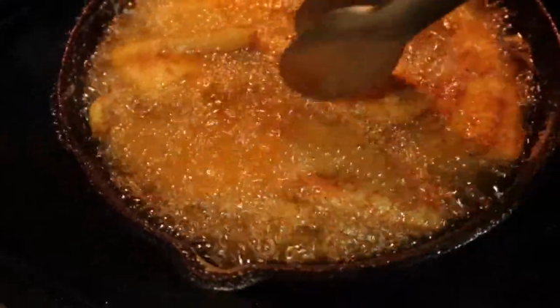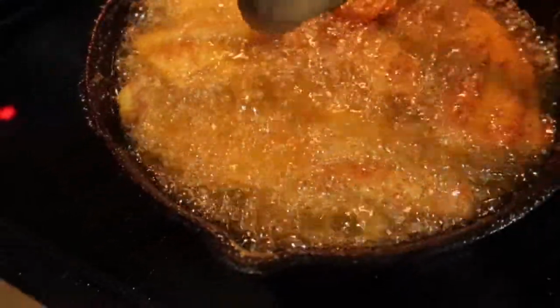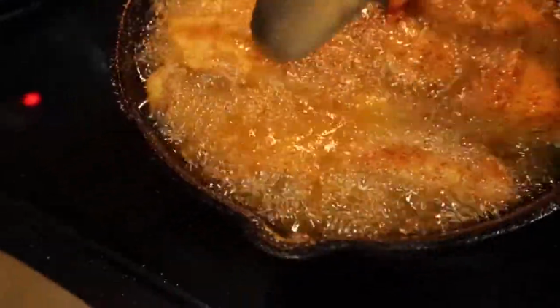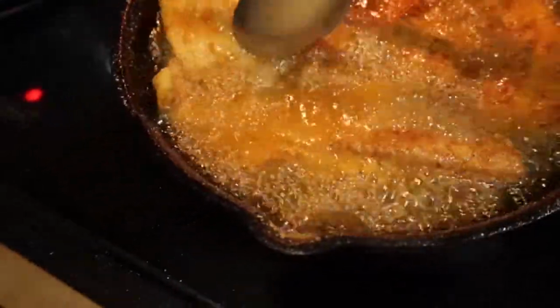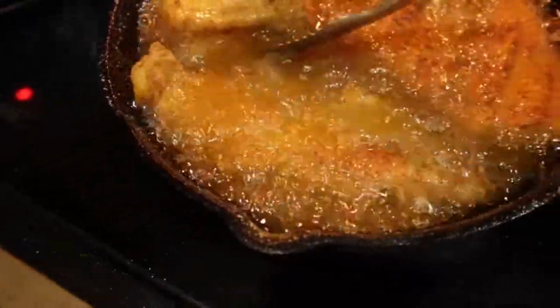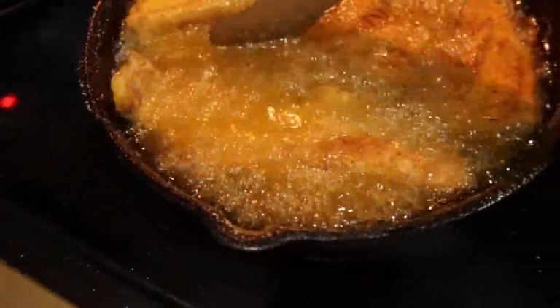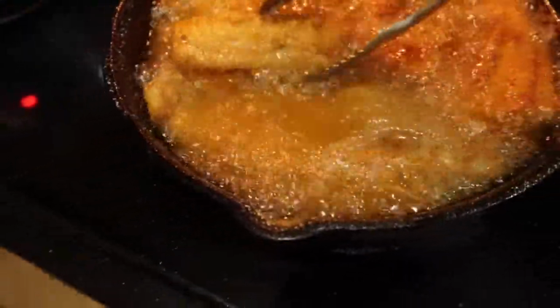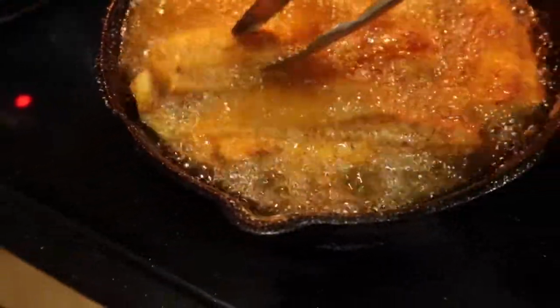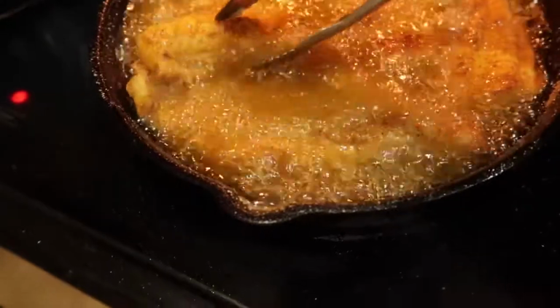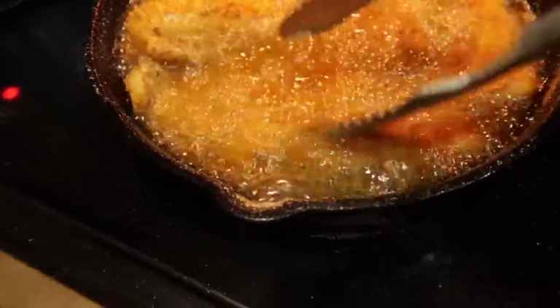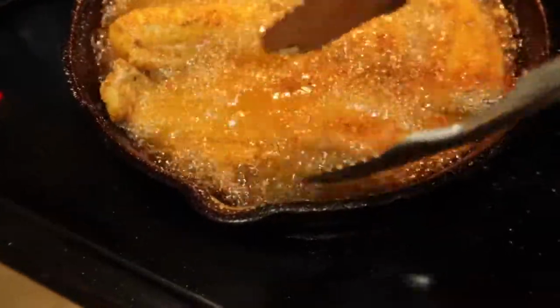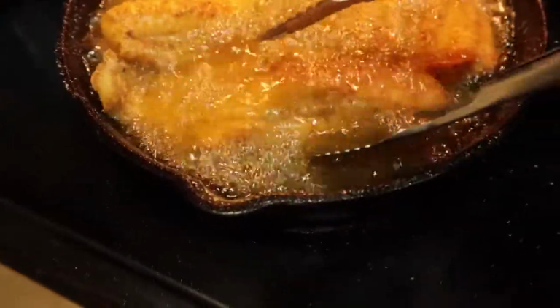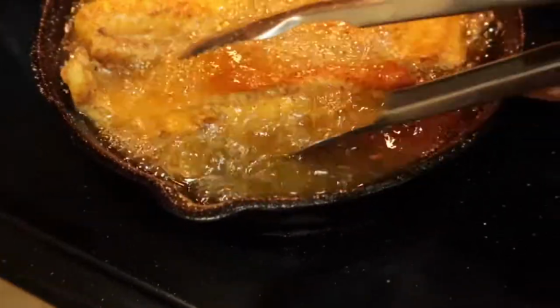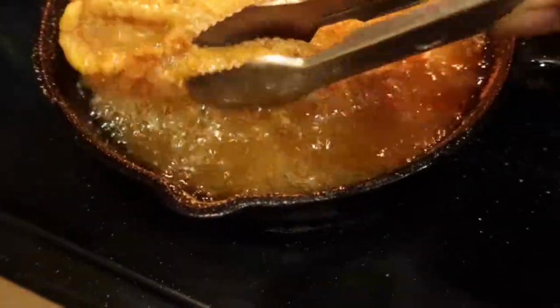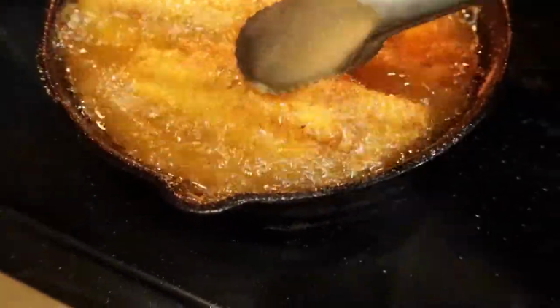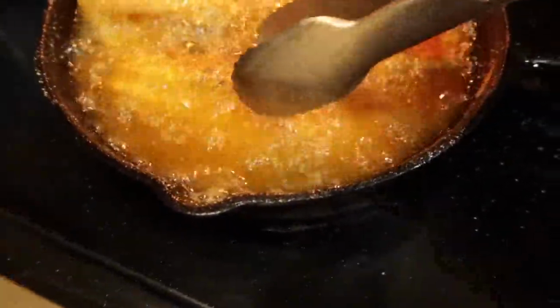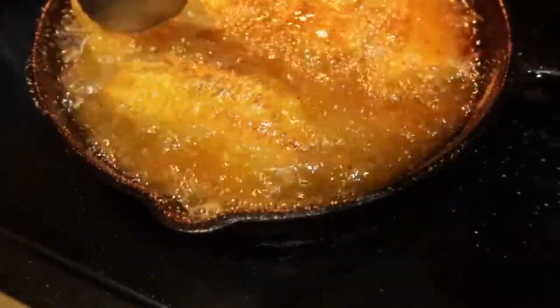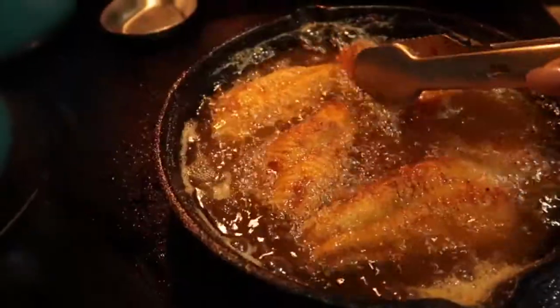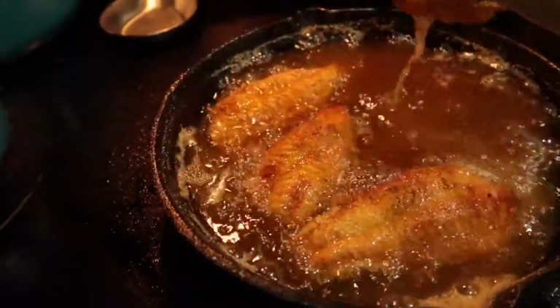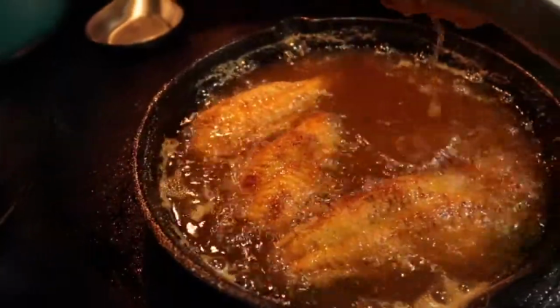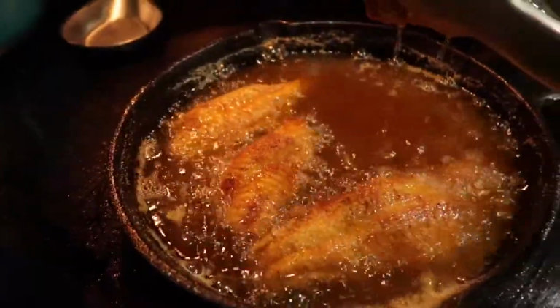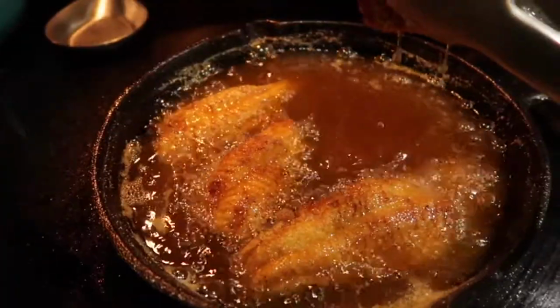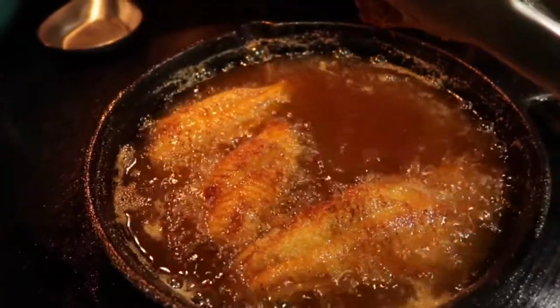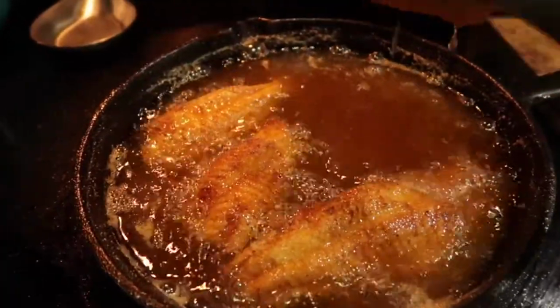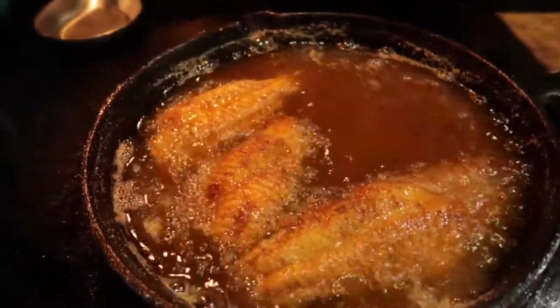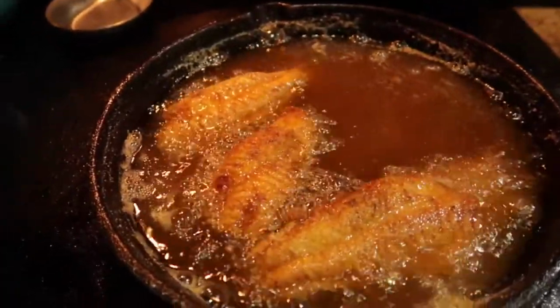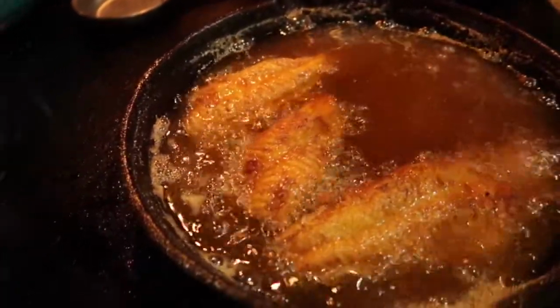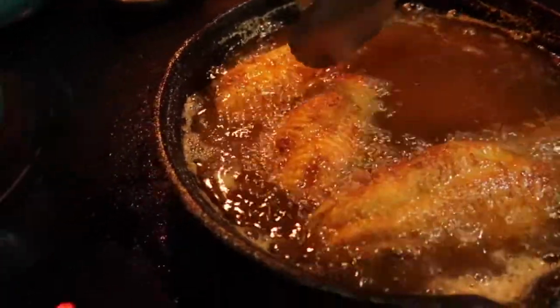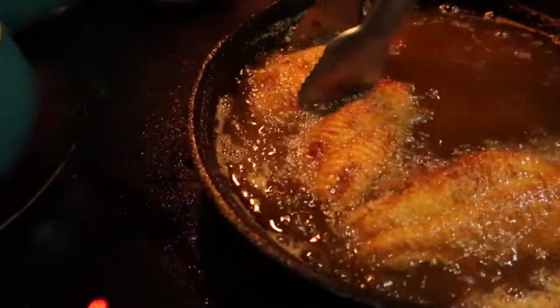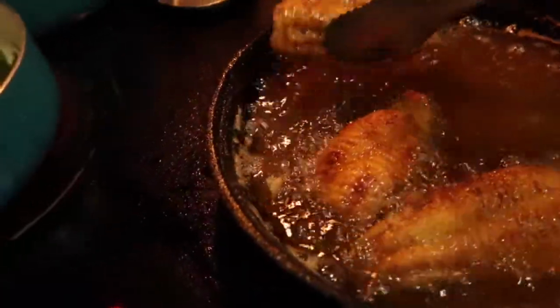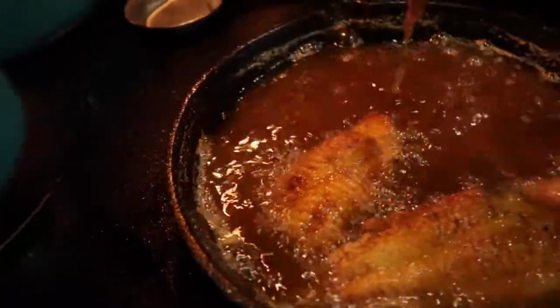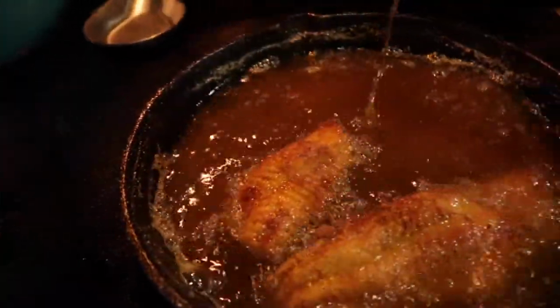I don't eat catfish a lot because it's a bottom feeder and they're considered a dirty fish, quote unquote. But it's been on sale at my local Albertson's, so I've had it twice within two months — basically once a month. I typically eat this a few times a year.